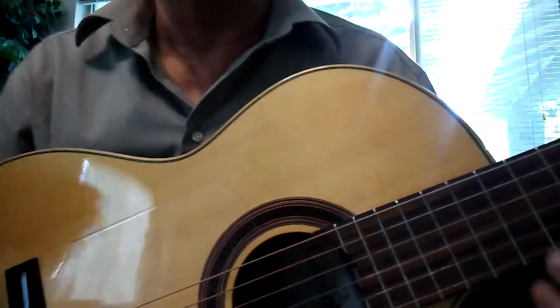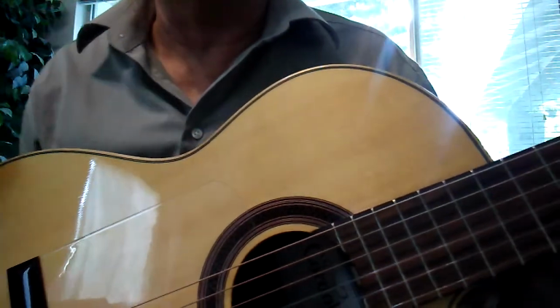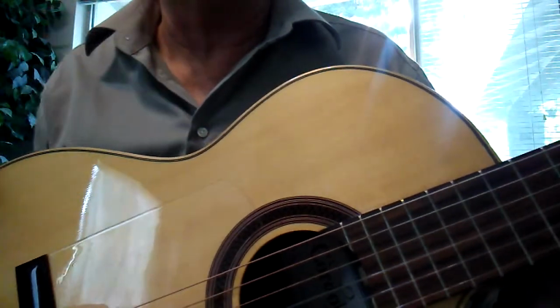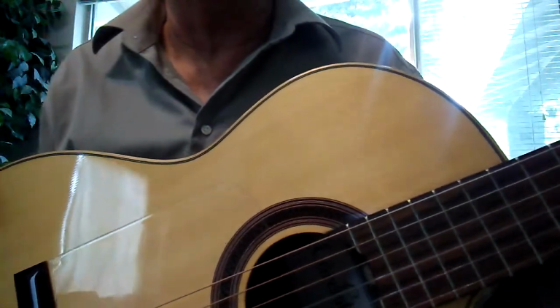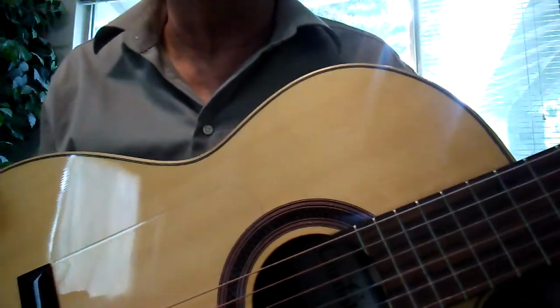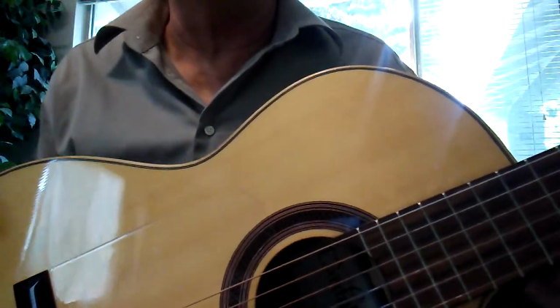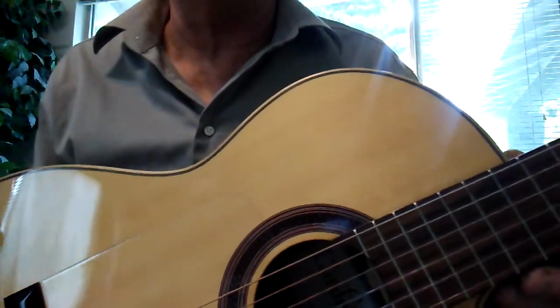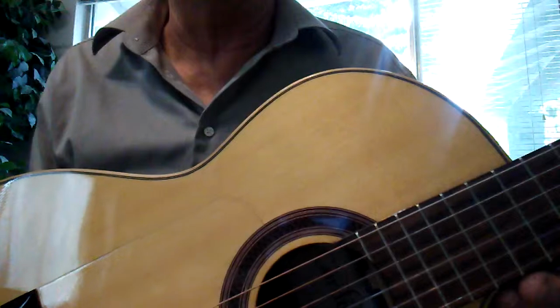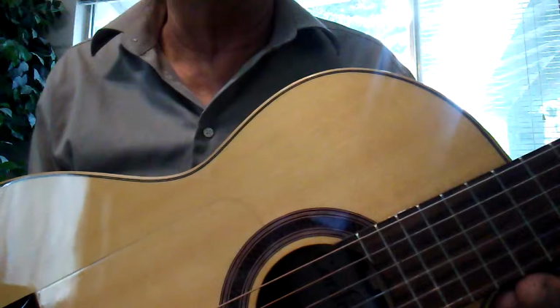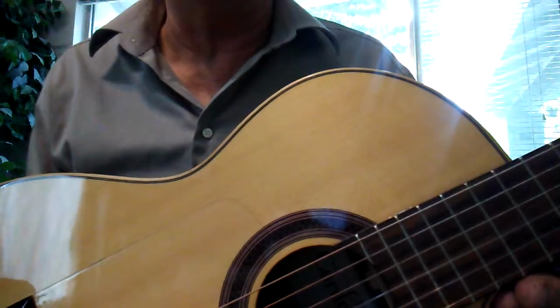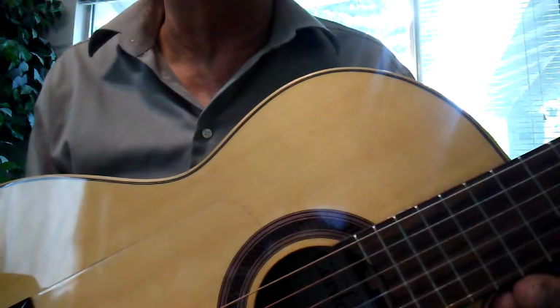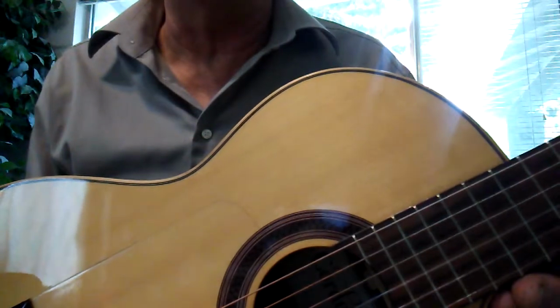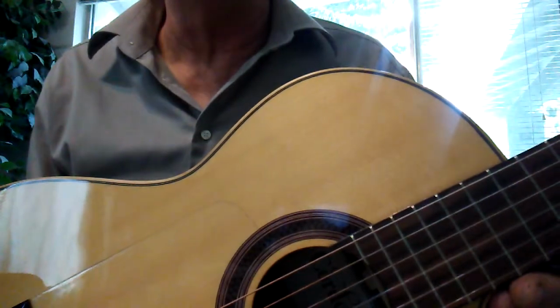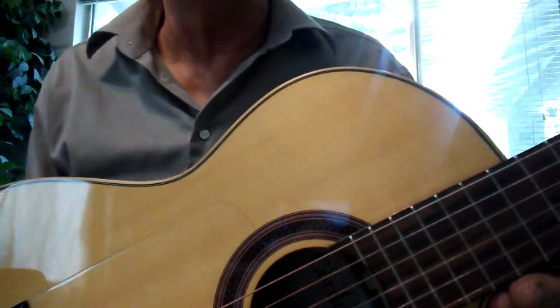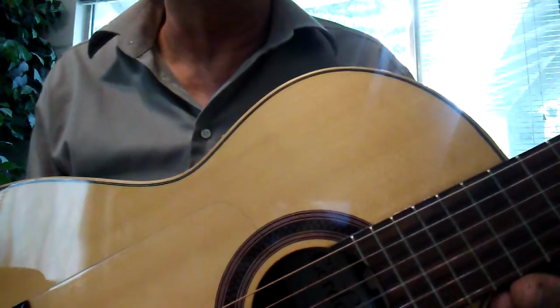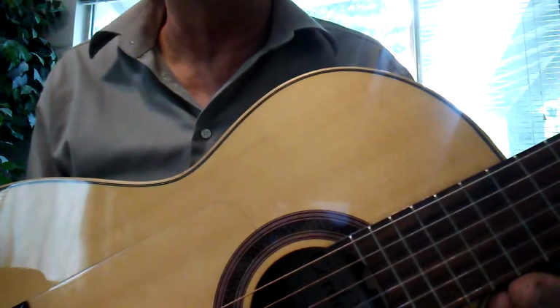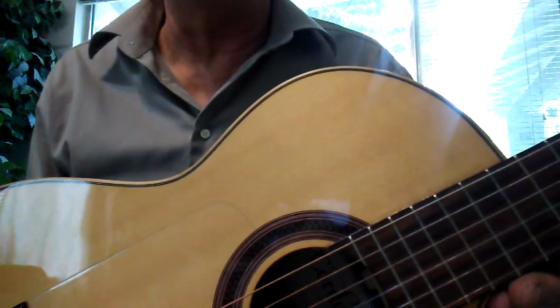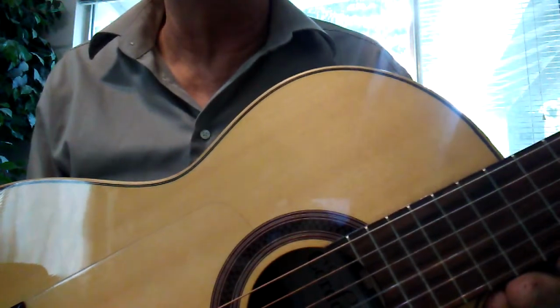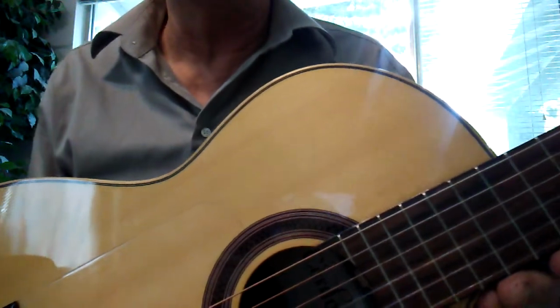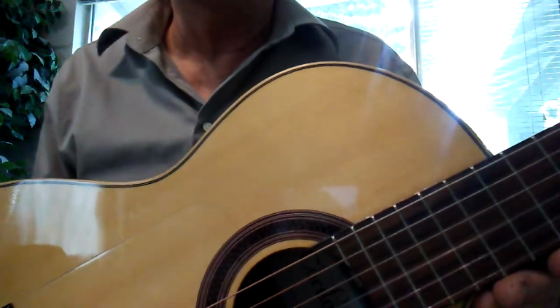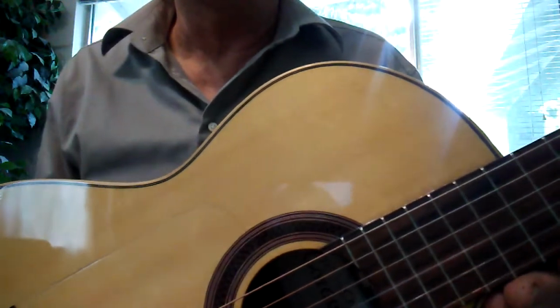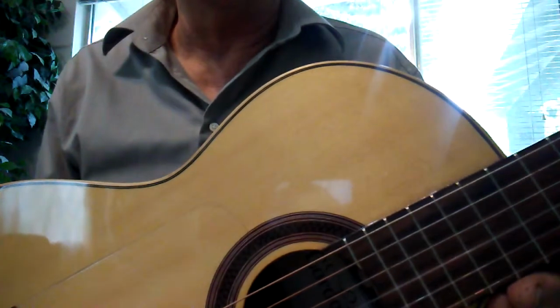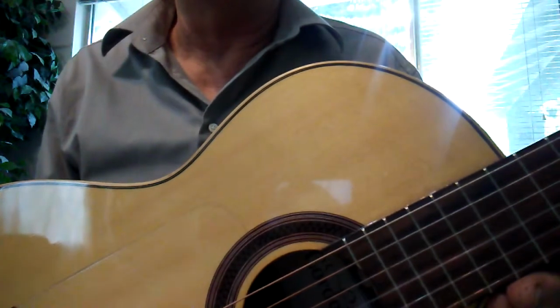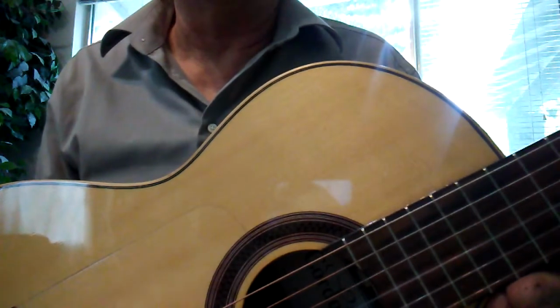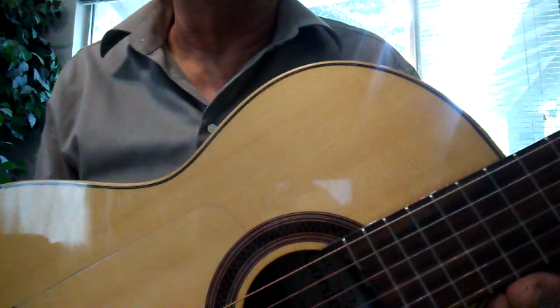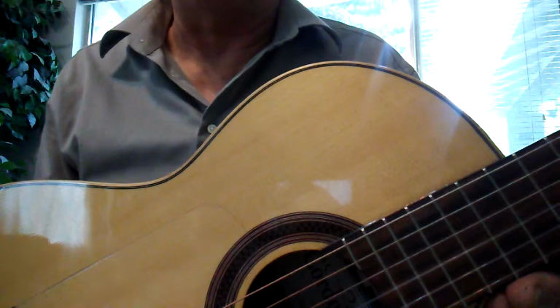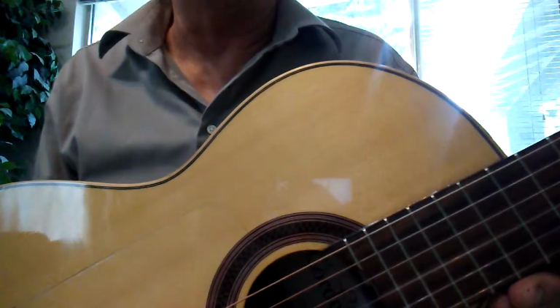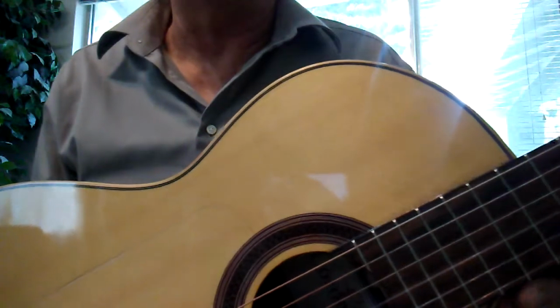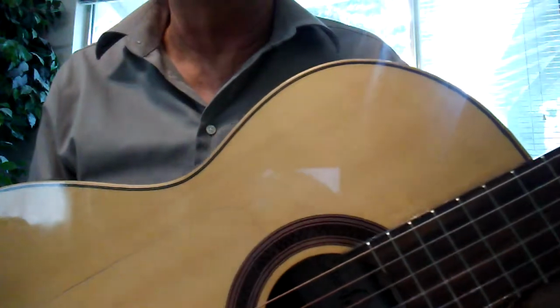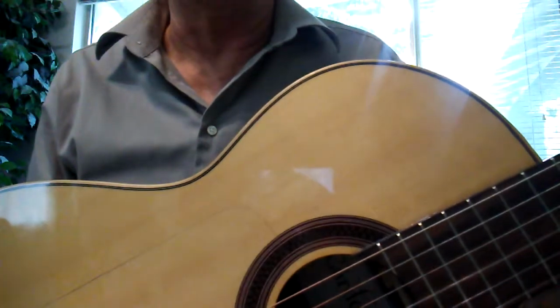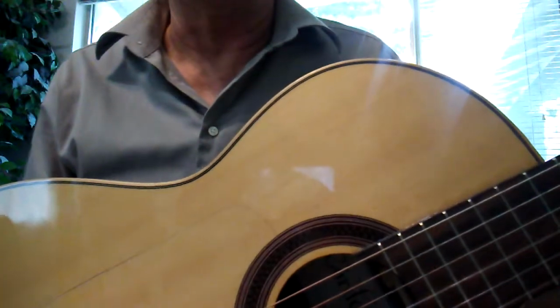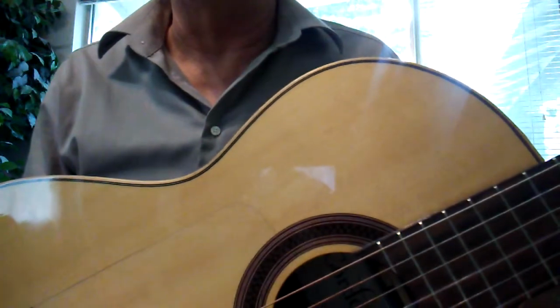This rhythm actually is usually played fairly slowly to medium tempo, and it's considered one of the Latin rhythms that we learn on conga drums.